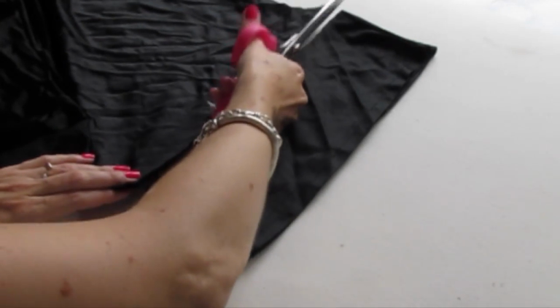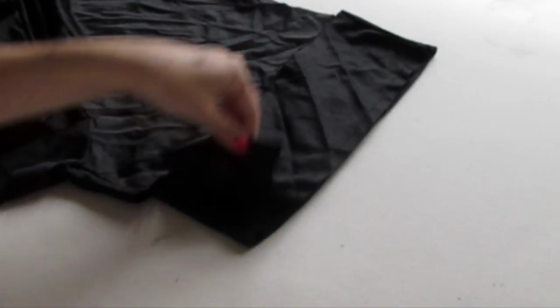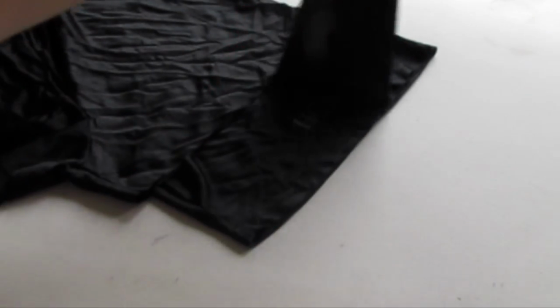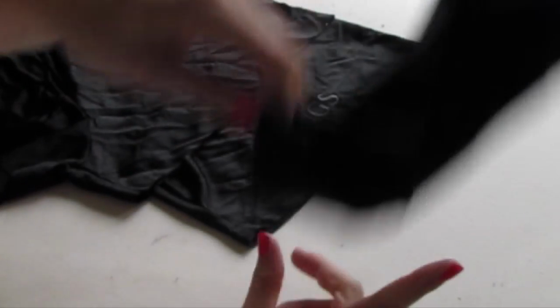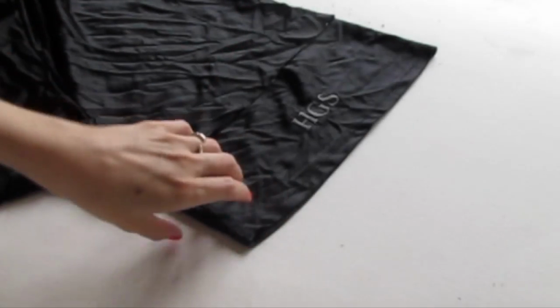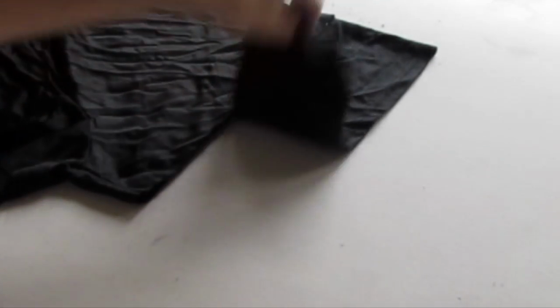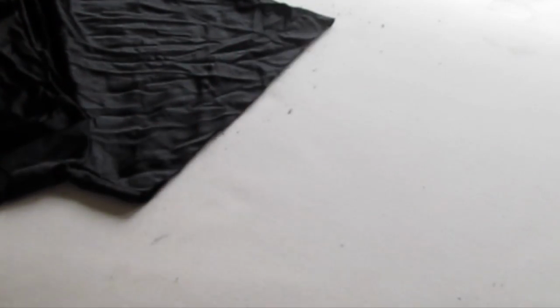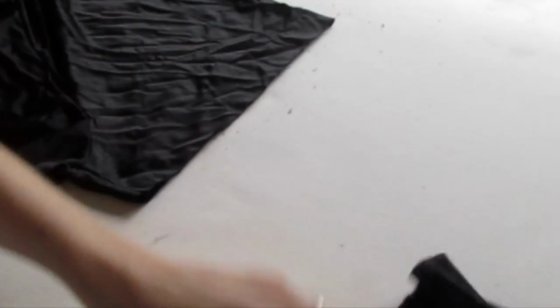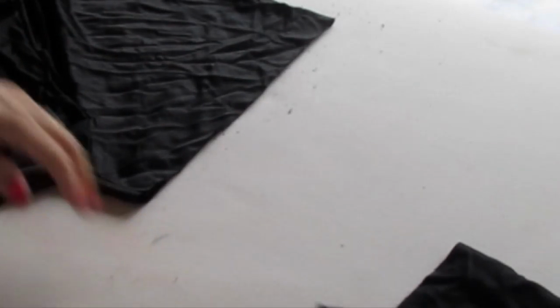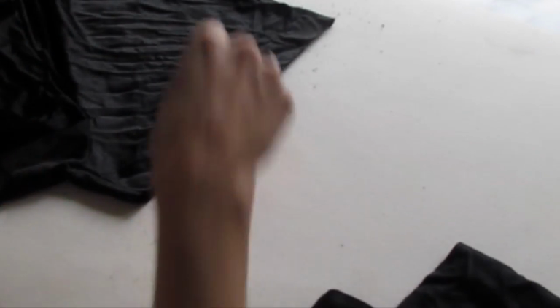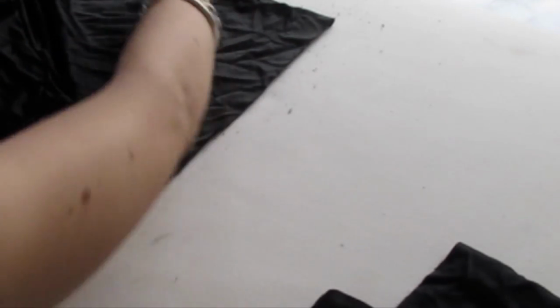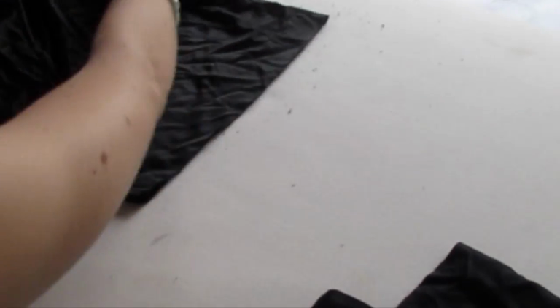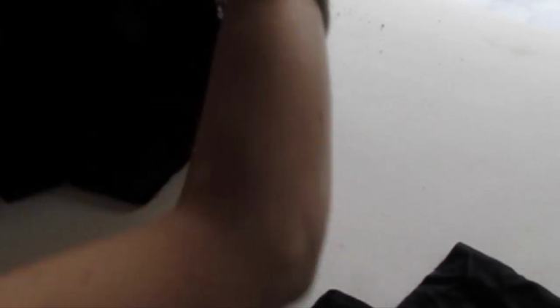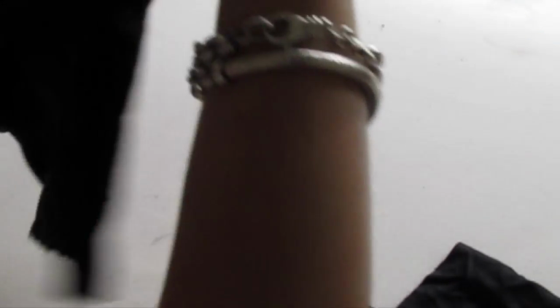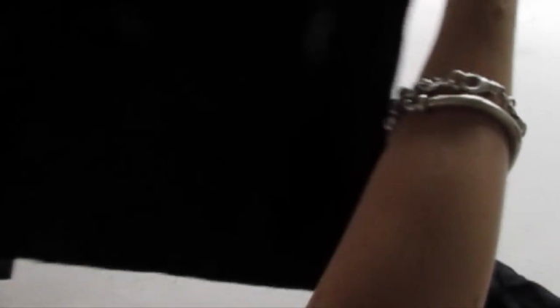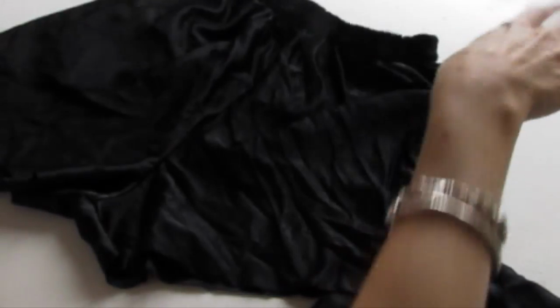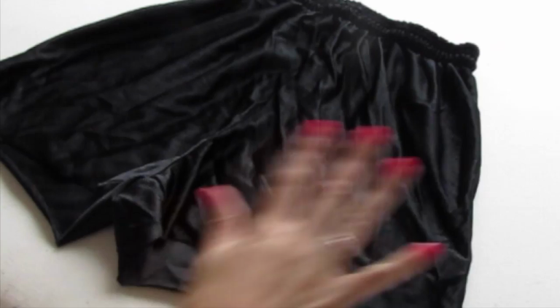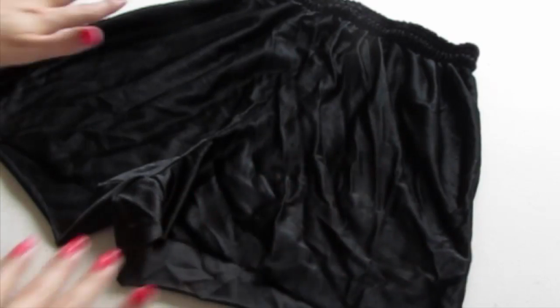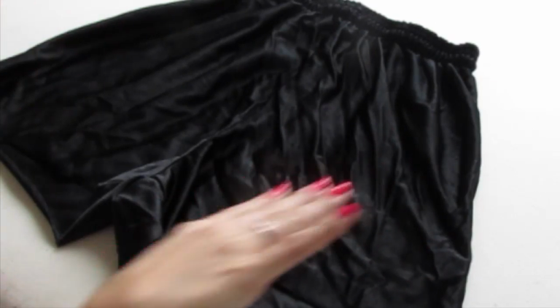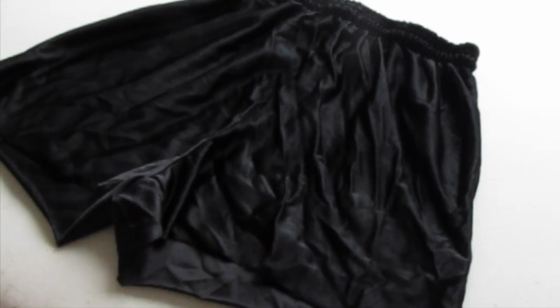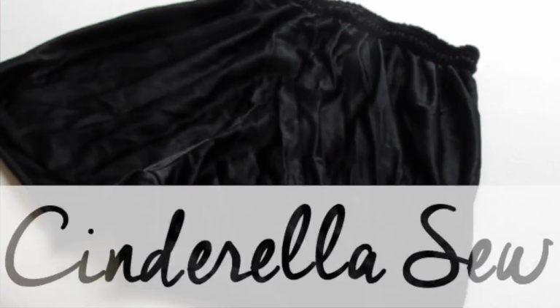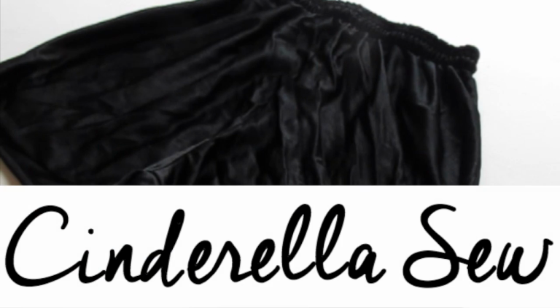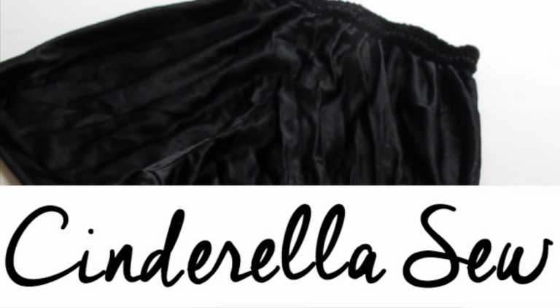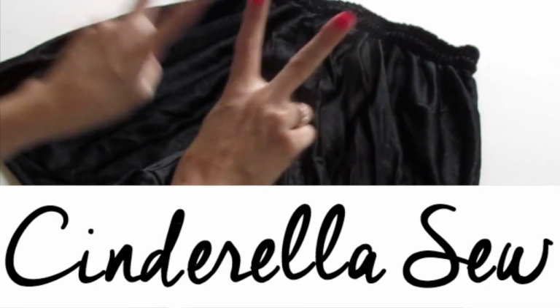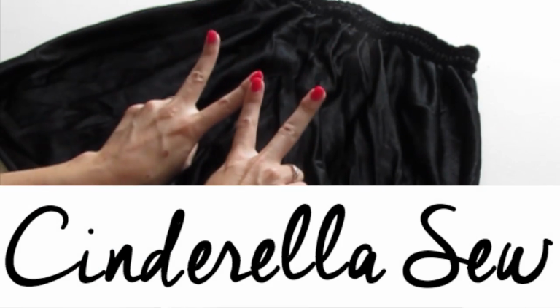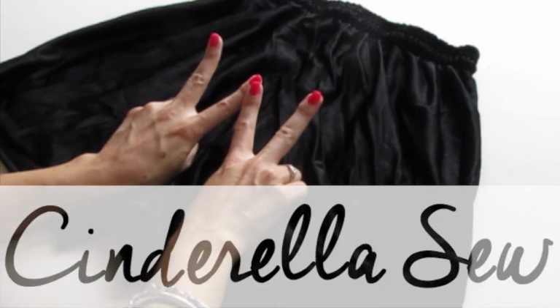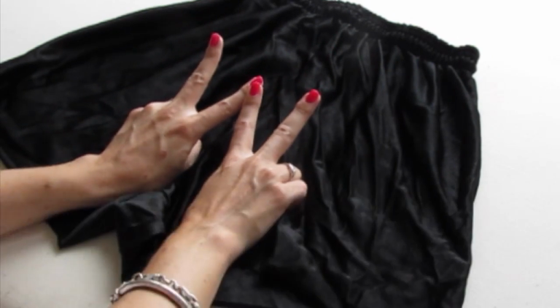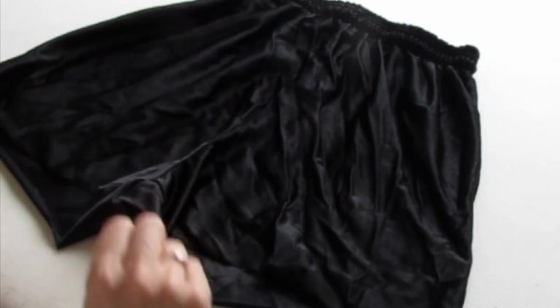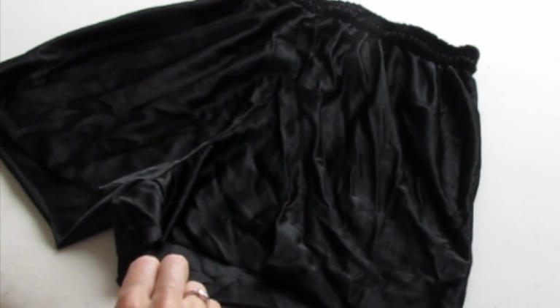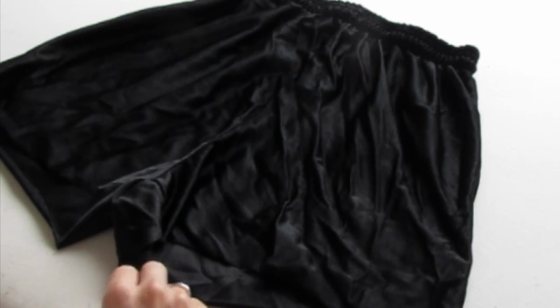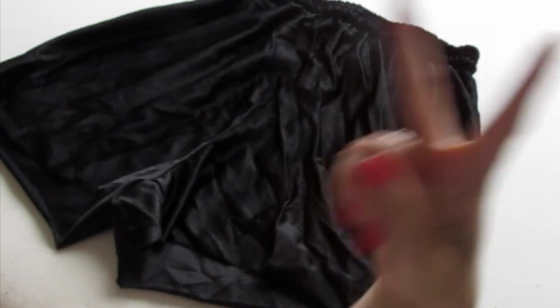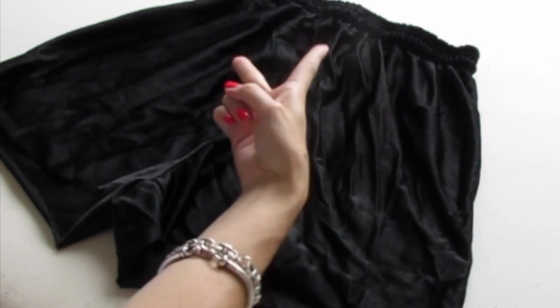Now we have one piece, two piece, and our shorts are shorter. Really easy to do. Alright, thank you so much for watching Cinderella Sew and I will see you soon. Peace!